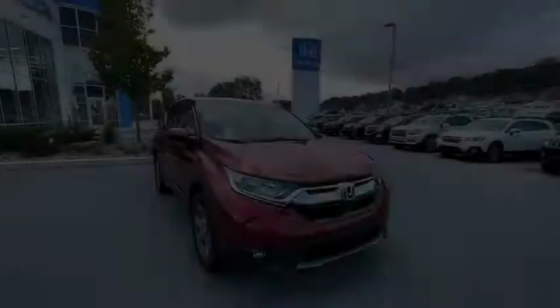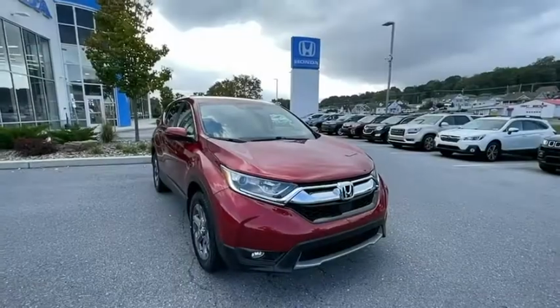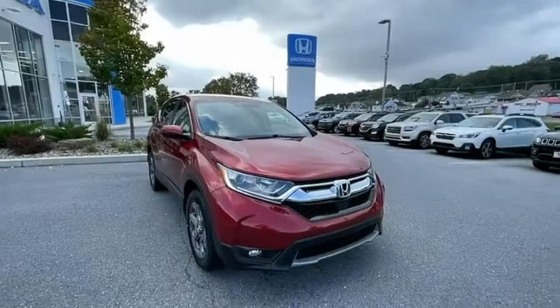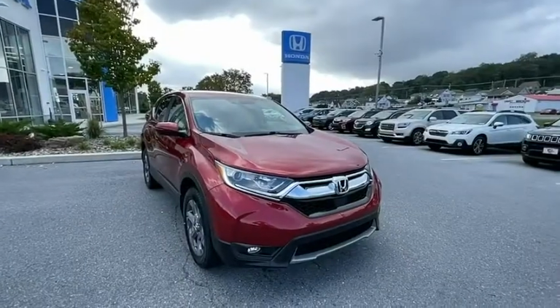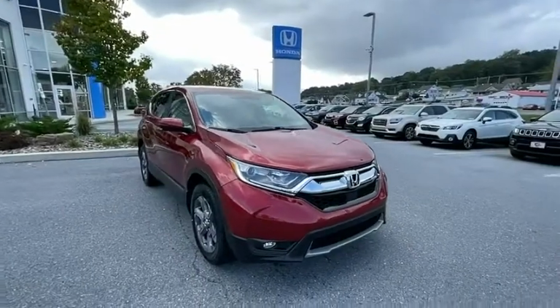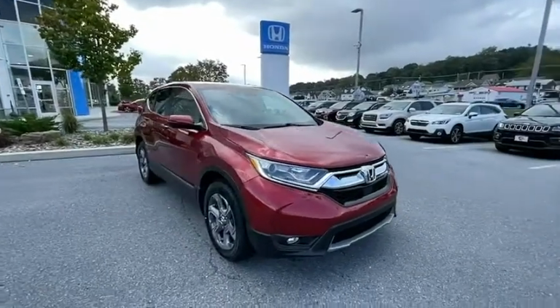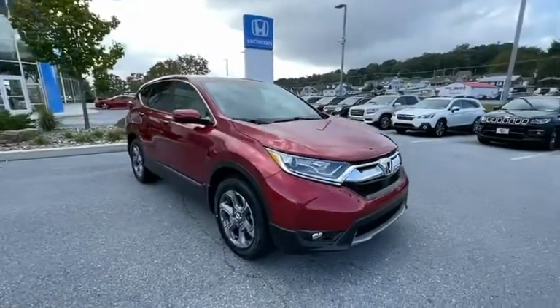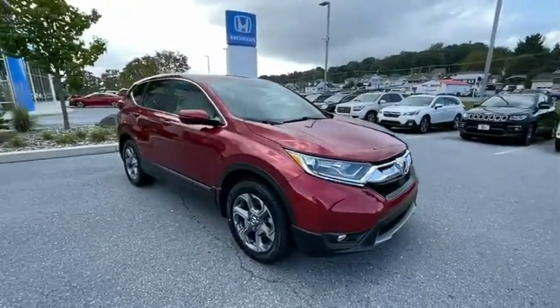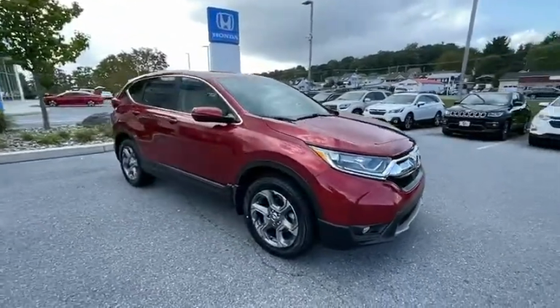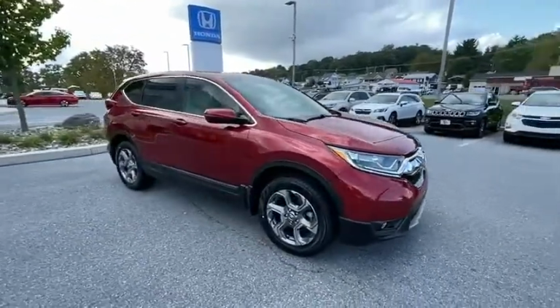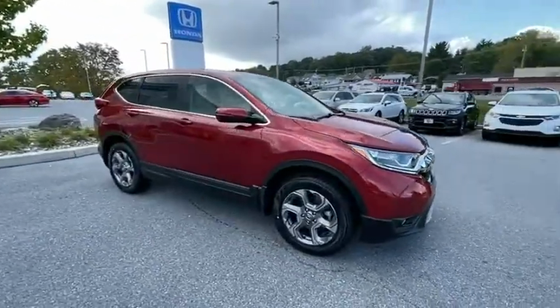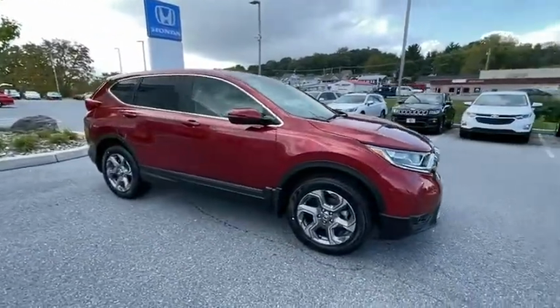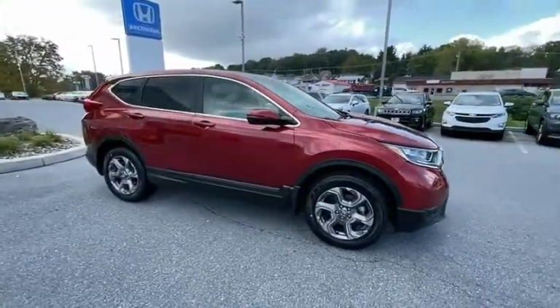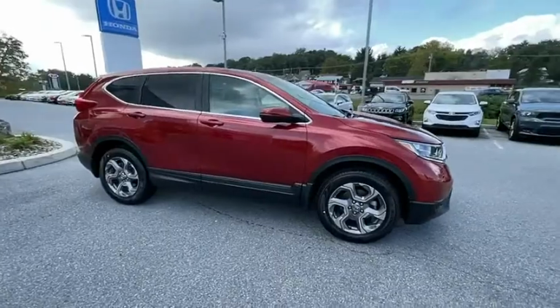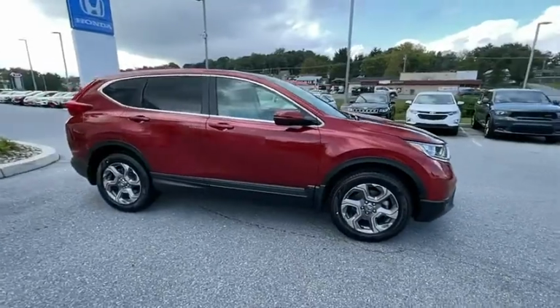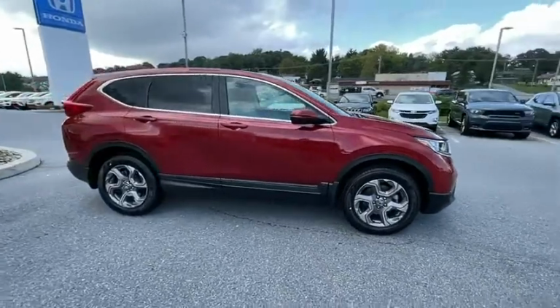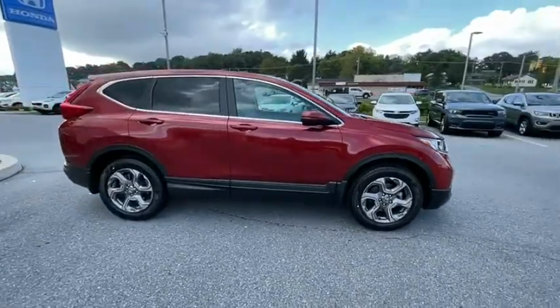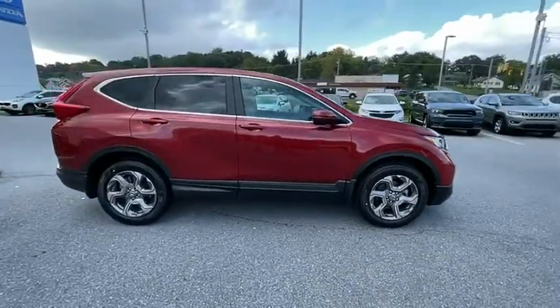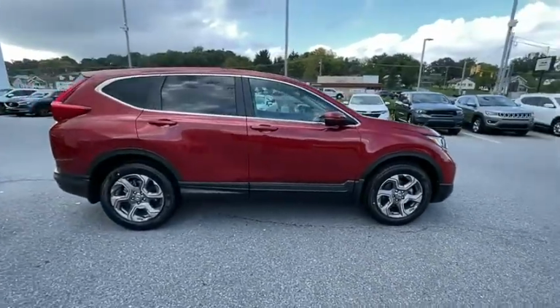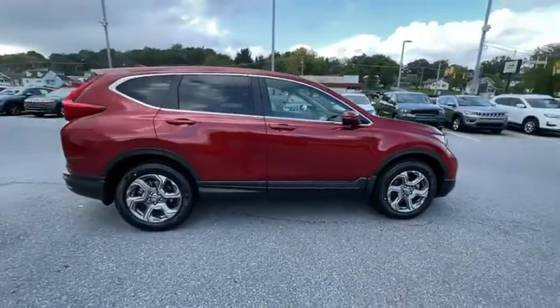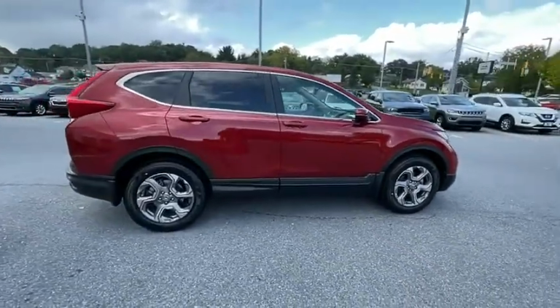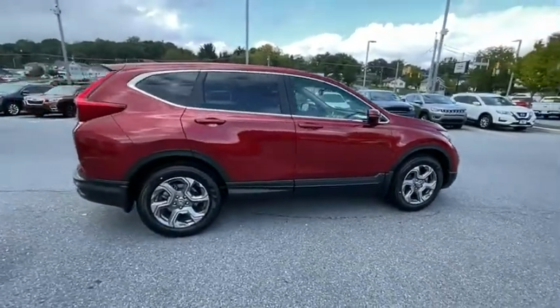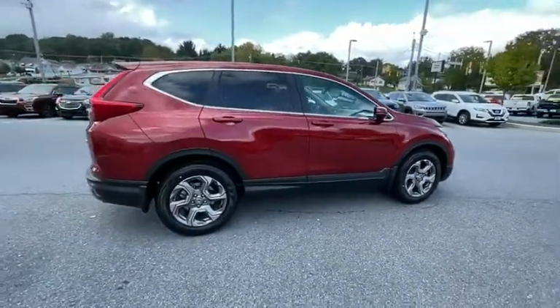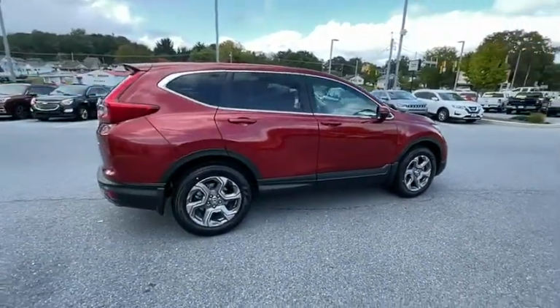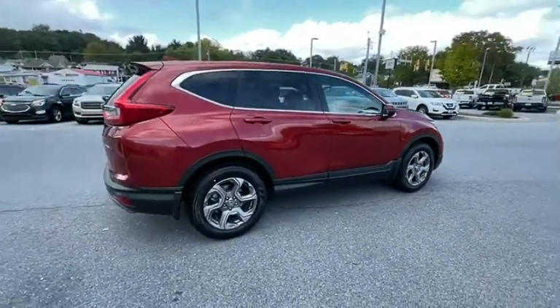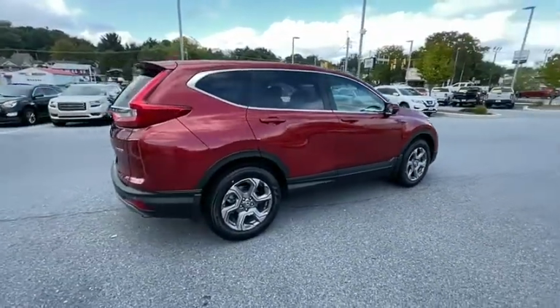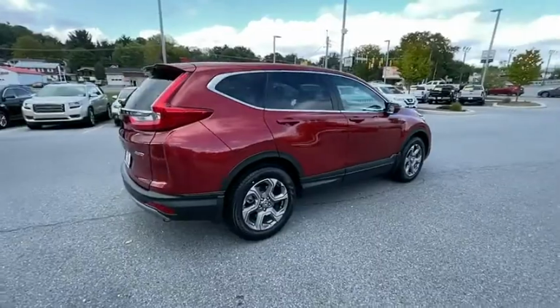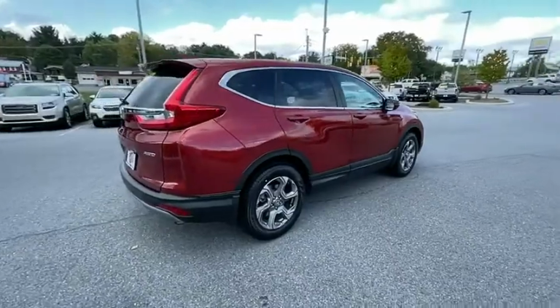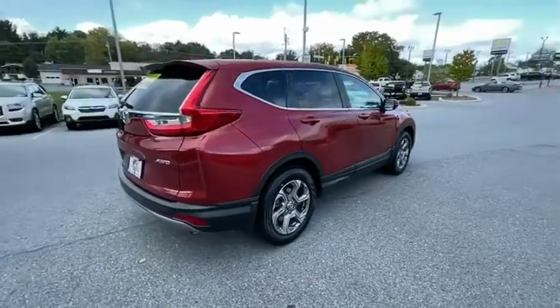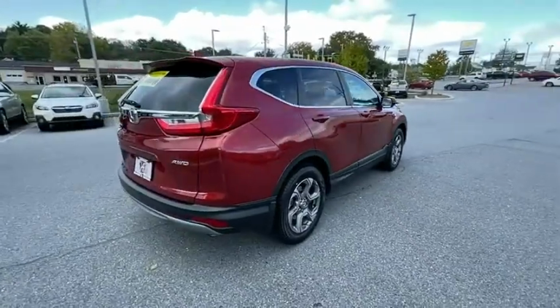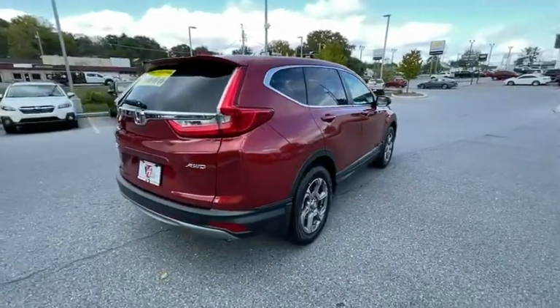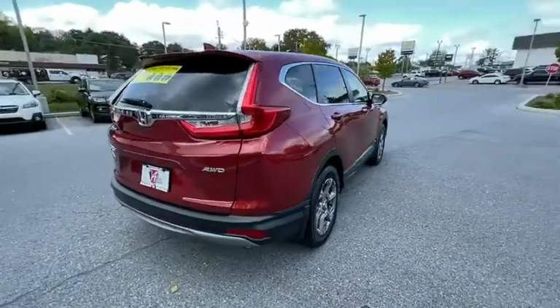Looking for the right vehicle? Check out a 2019 Honda CR-V — a top recommended vehicle because of its car-like driving manners, good value, cool technology, and comfy interior.